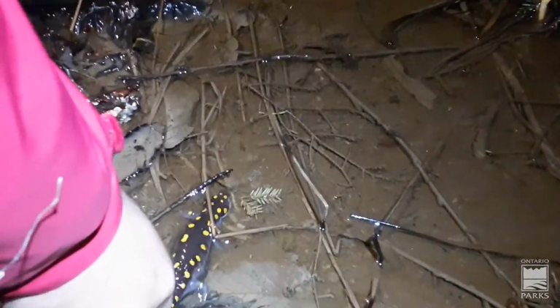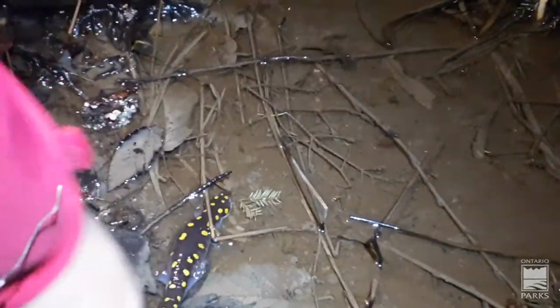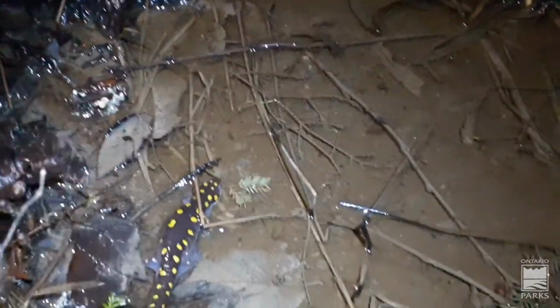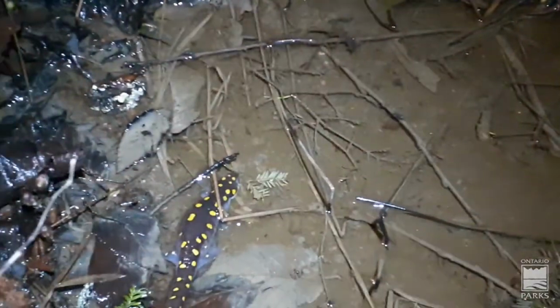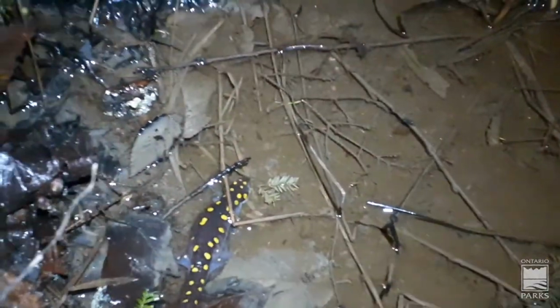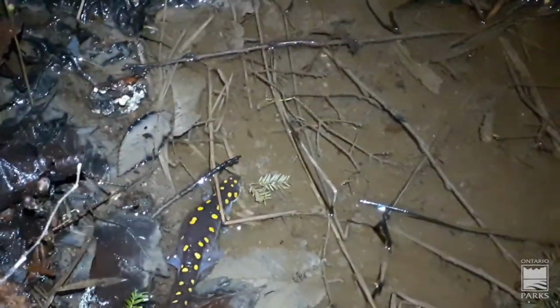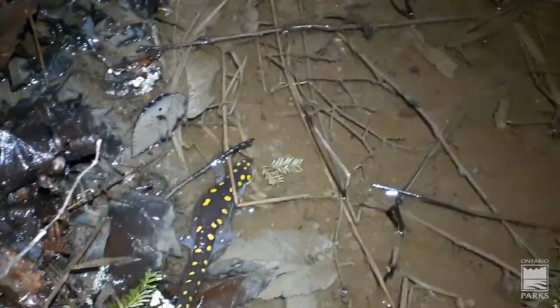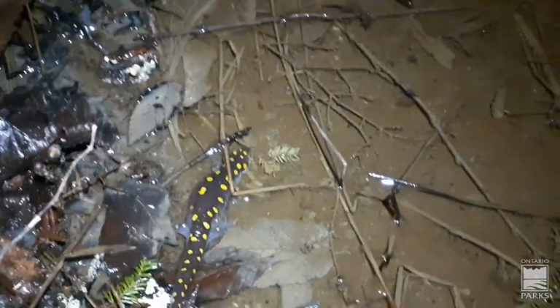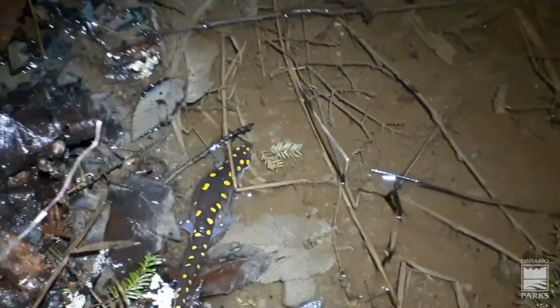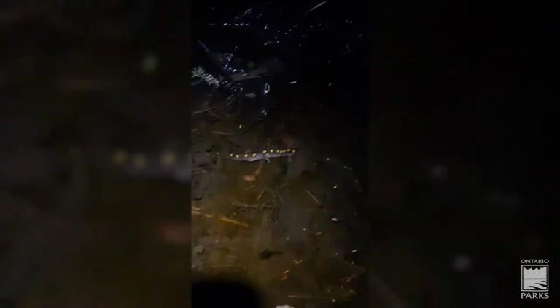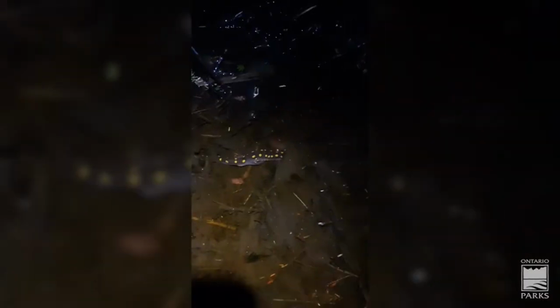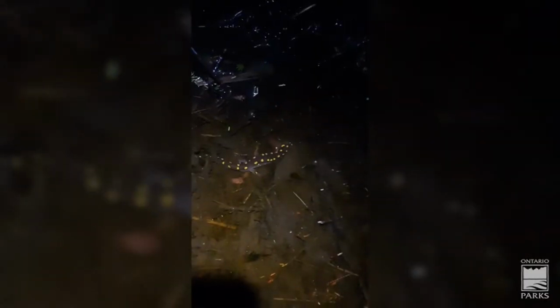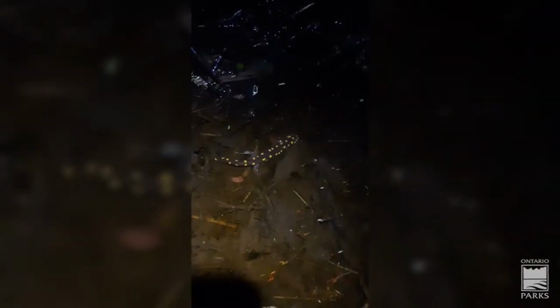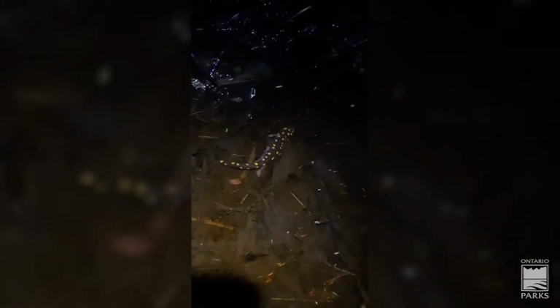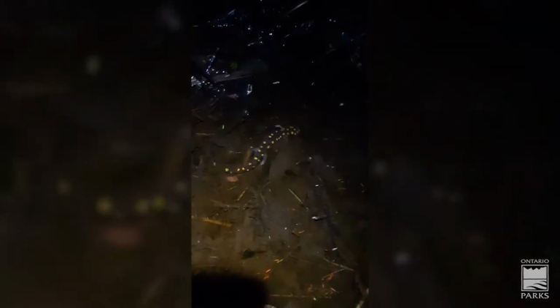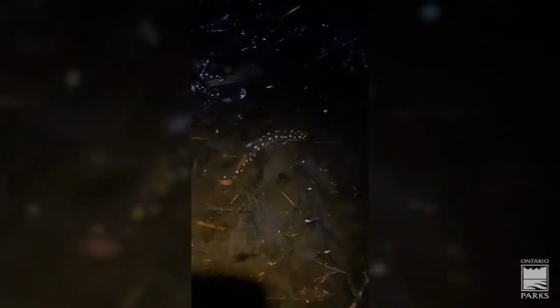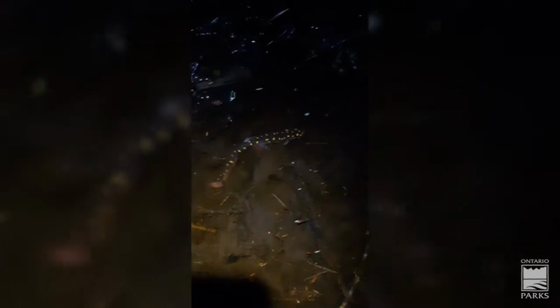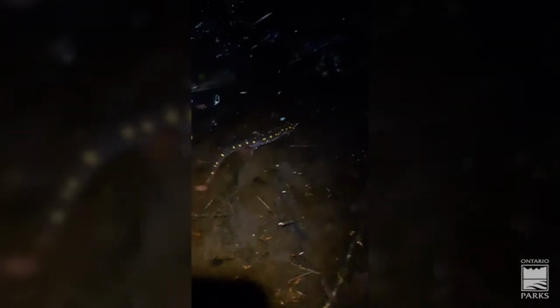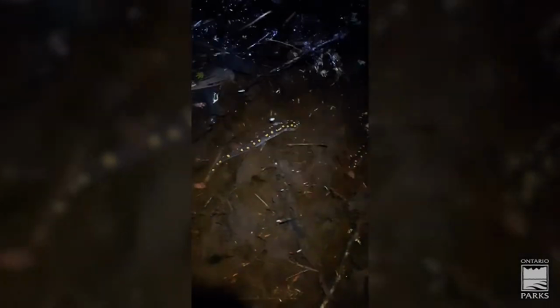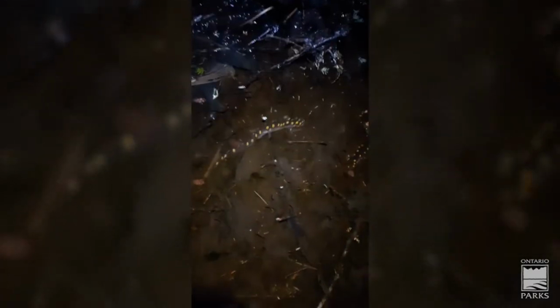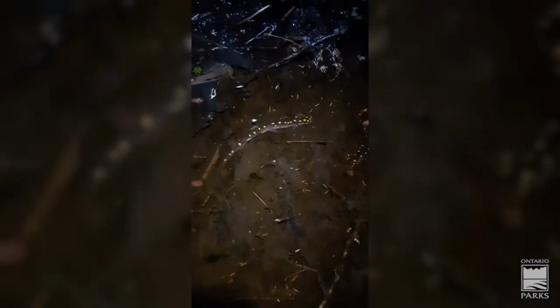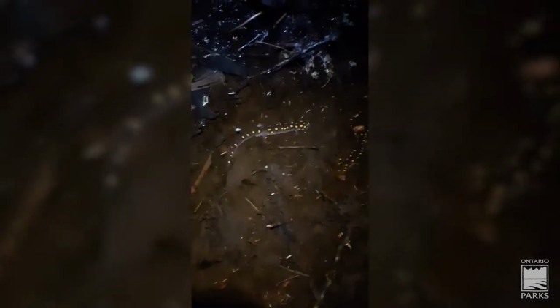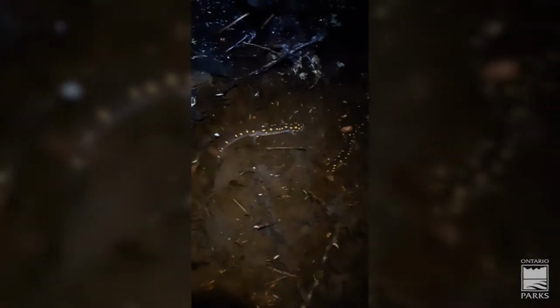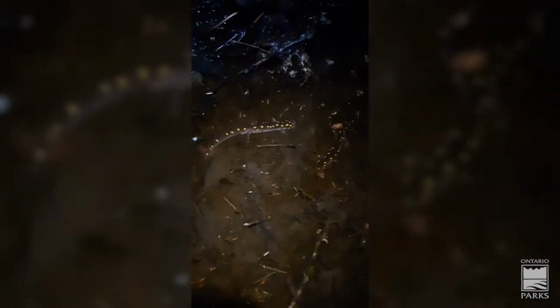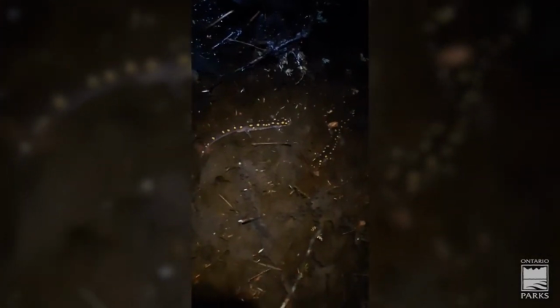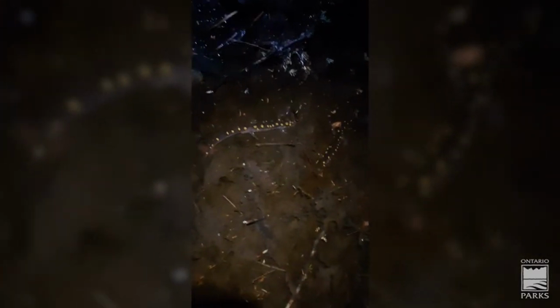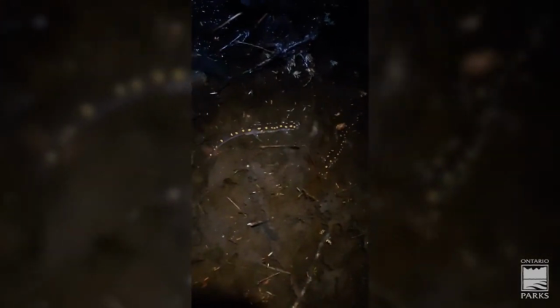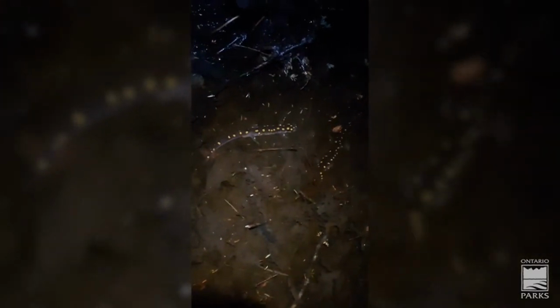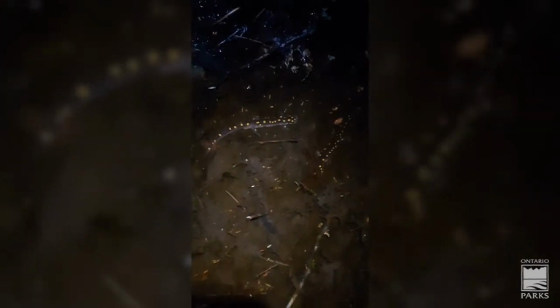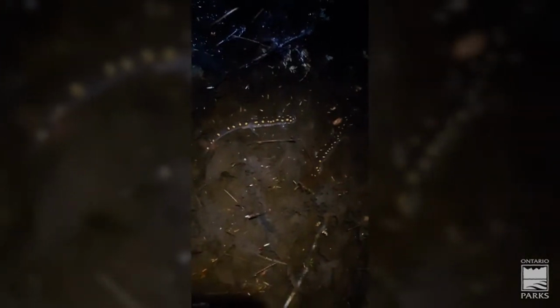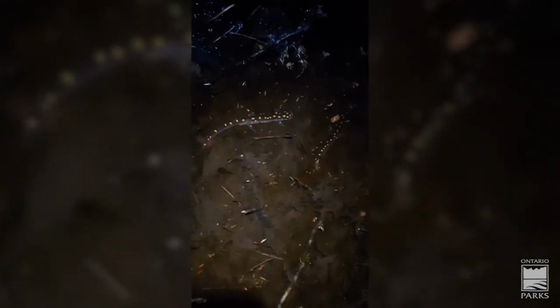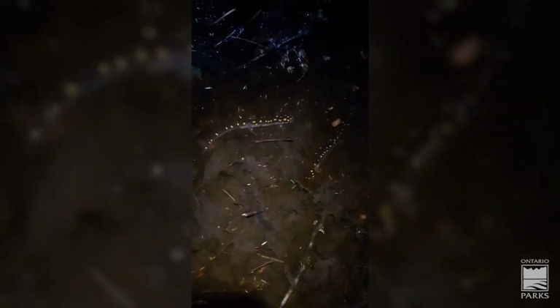There we go — a very large female. Here's a spotted salamander on the move and a little vernal pool. Oh, and another one.